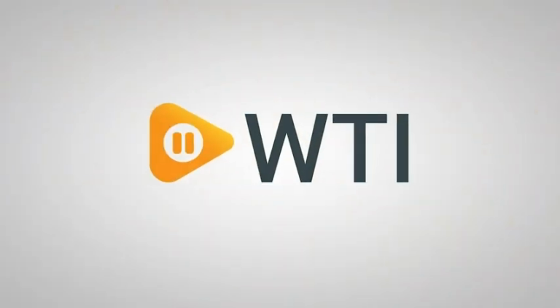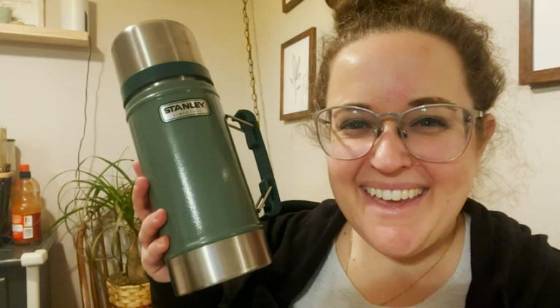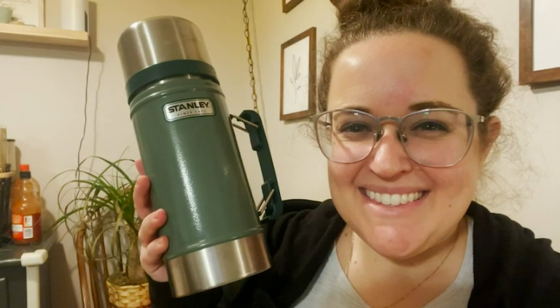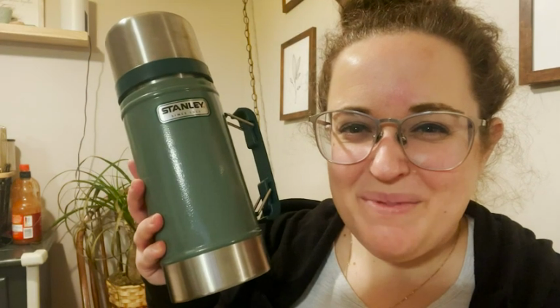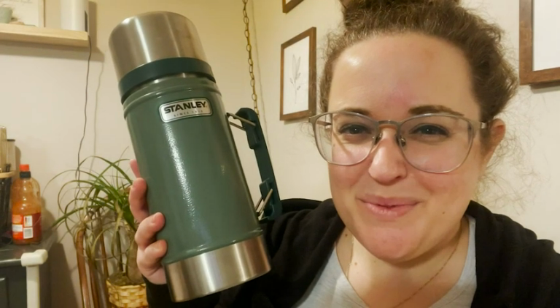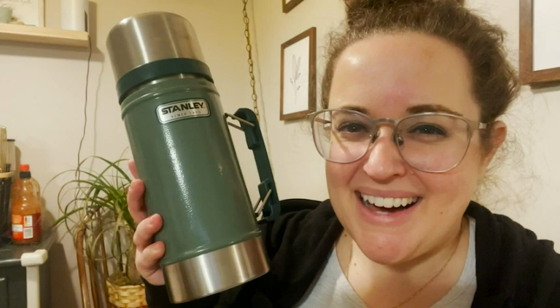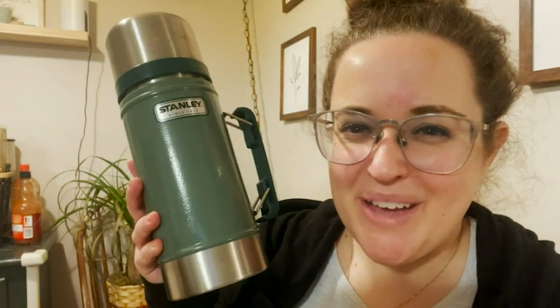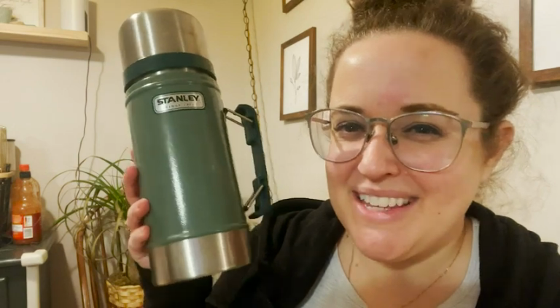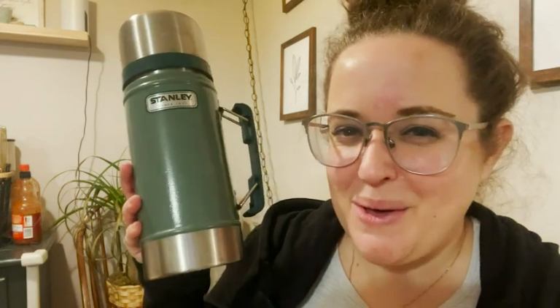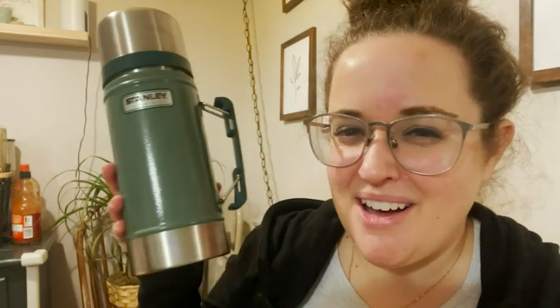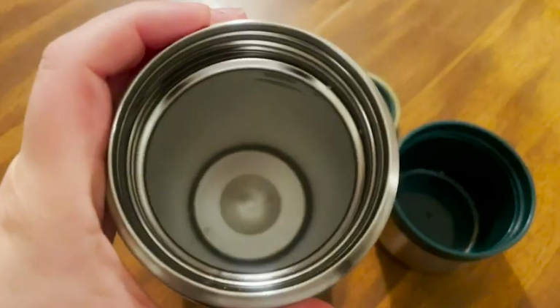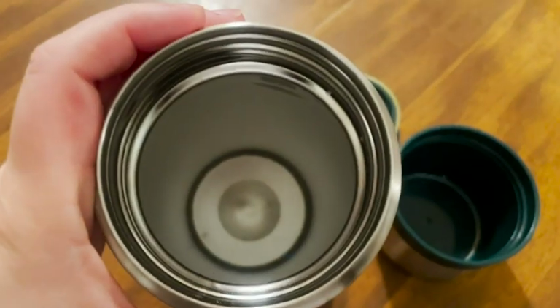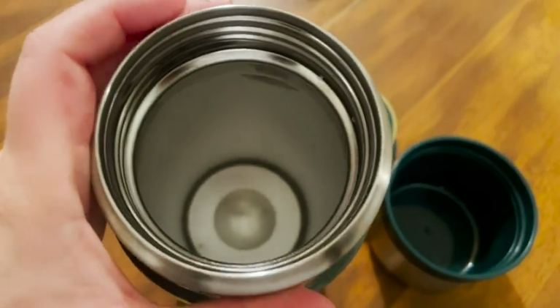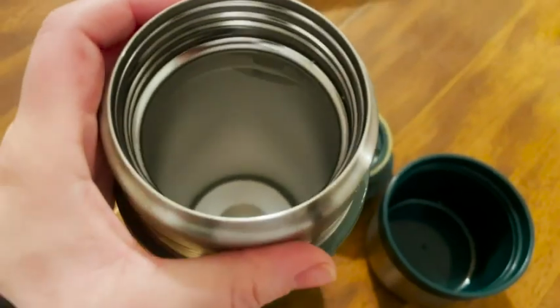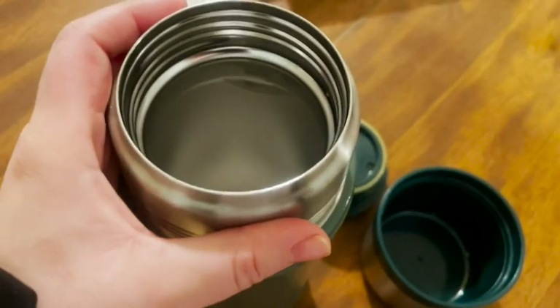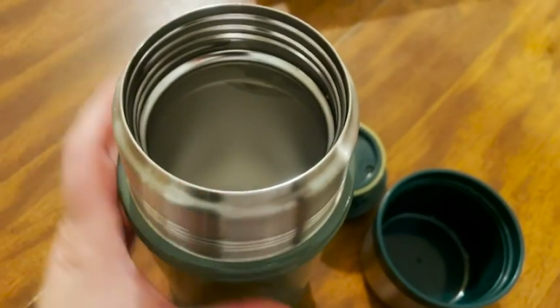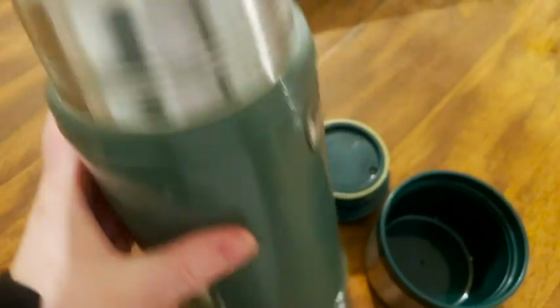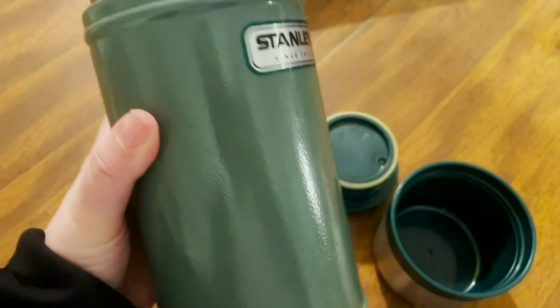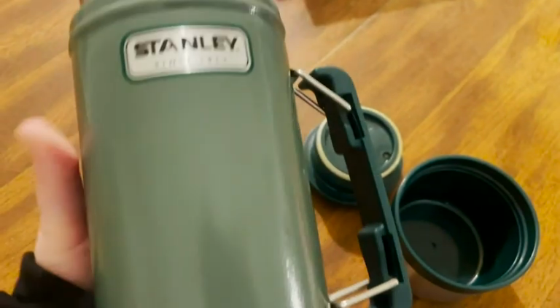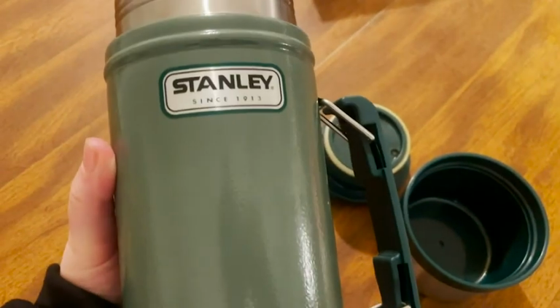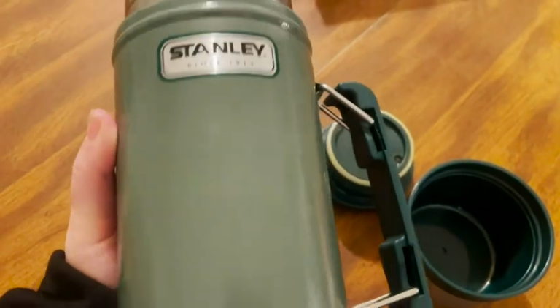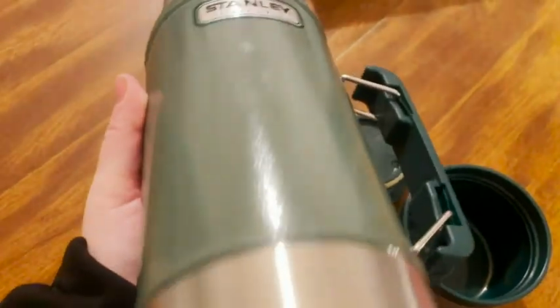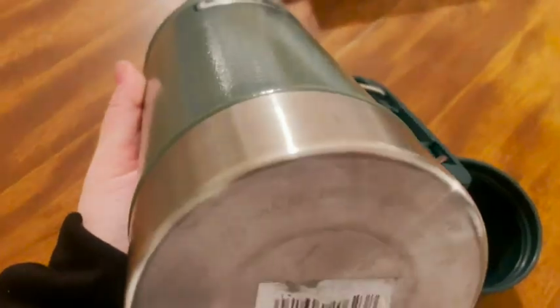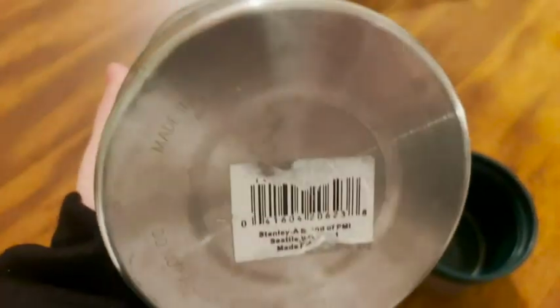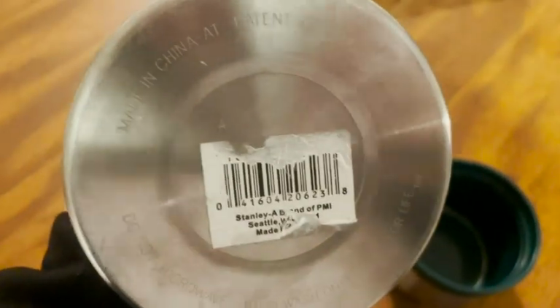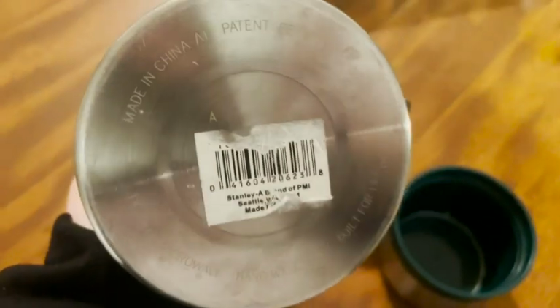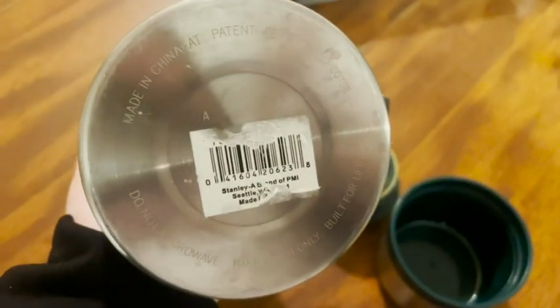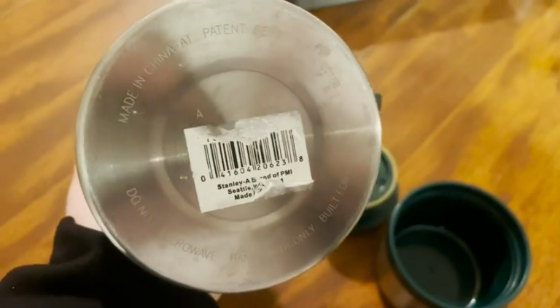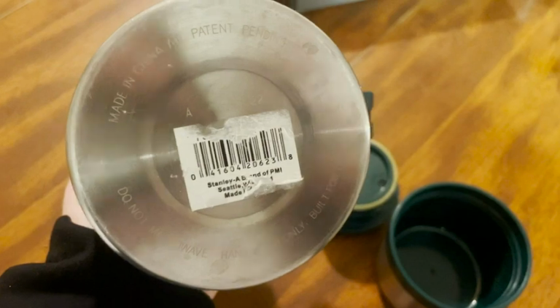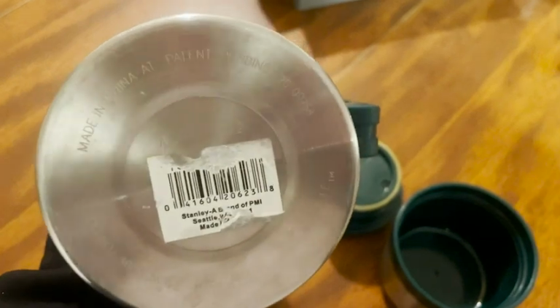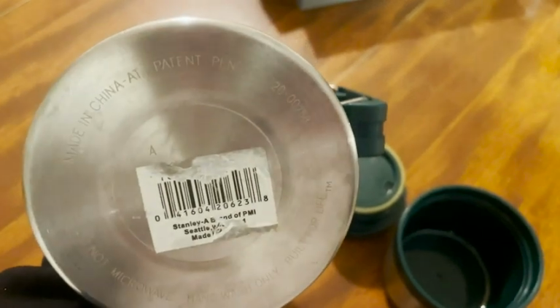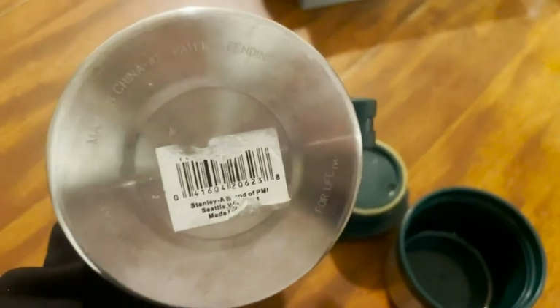Hey guys, it's Sam here with WTI. I want to tell you about this awesome Stanley thermos. Stanley is a brand that has definitely become more popular recently, but it has been around for many, many years.